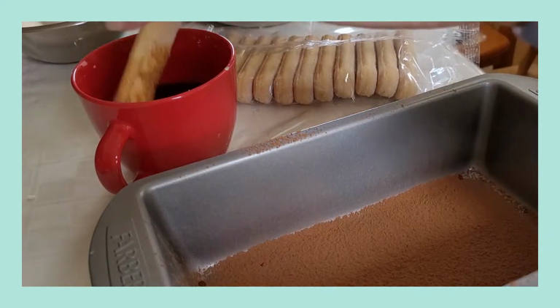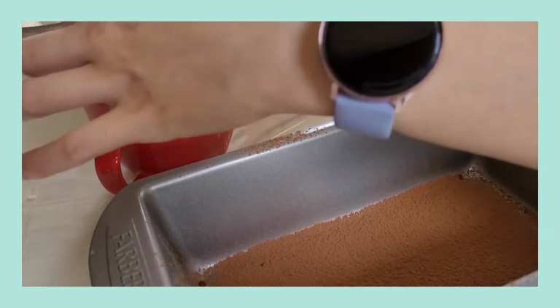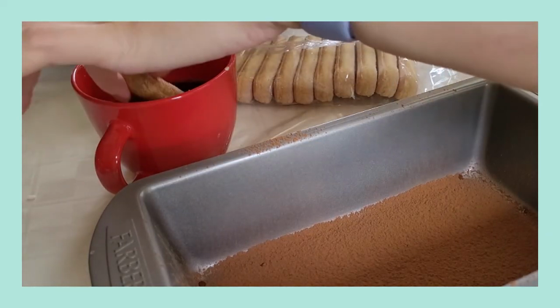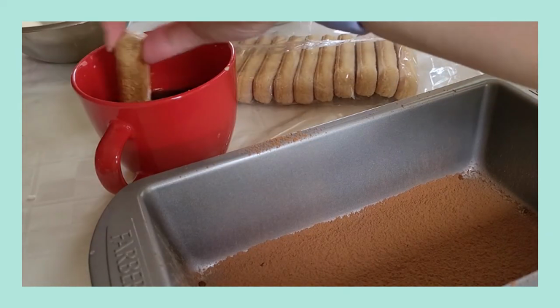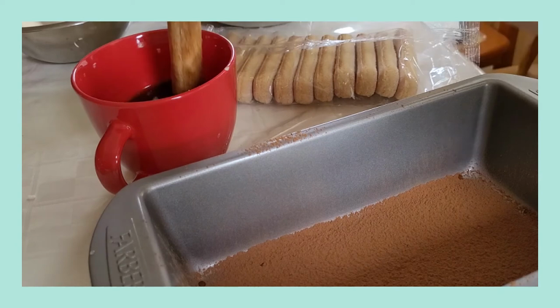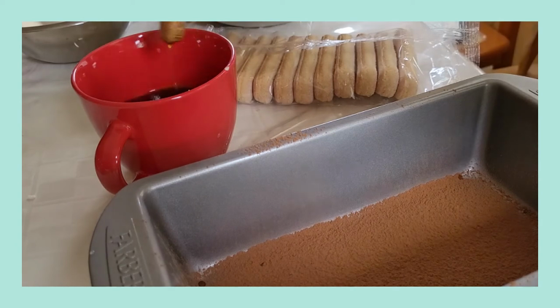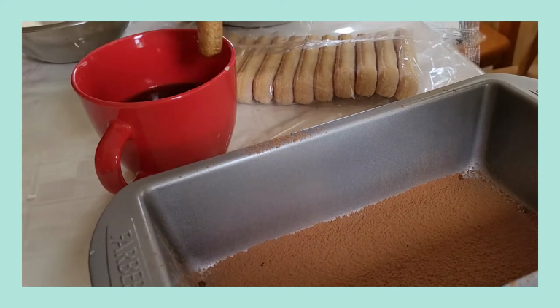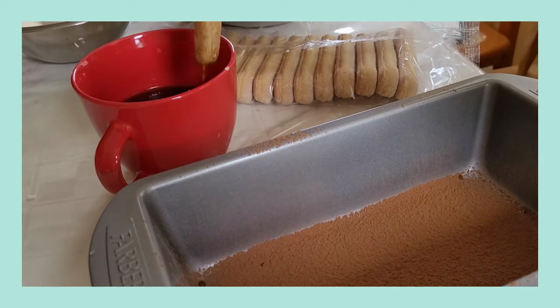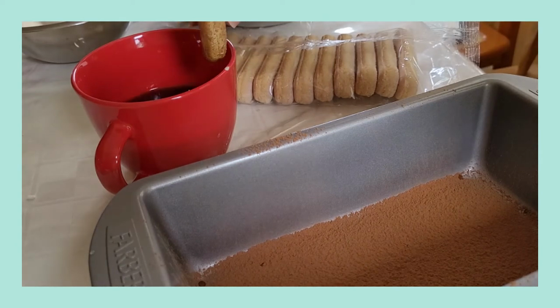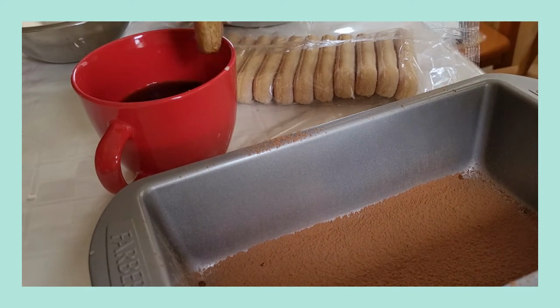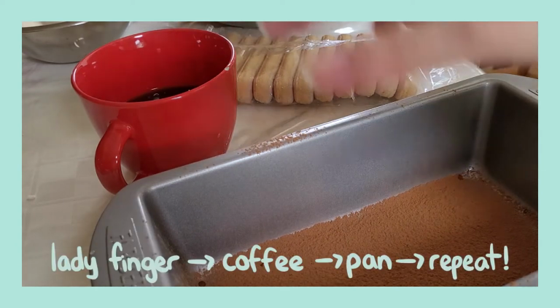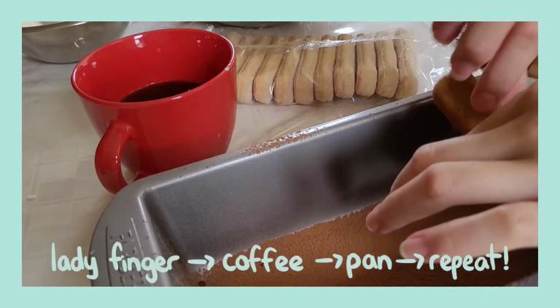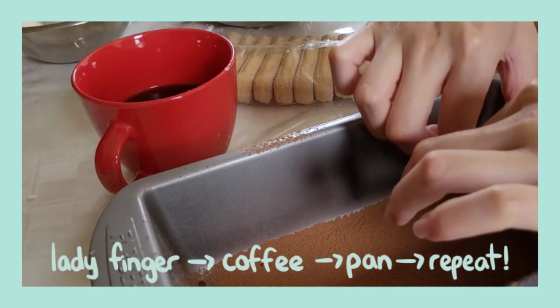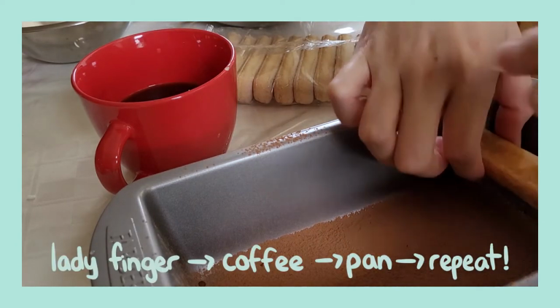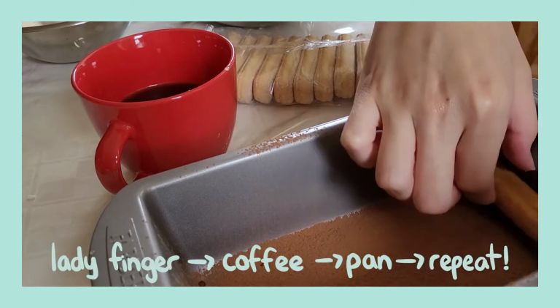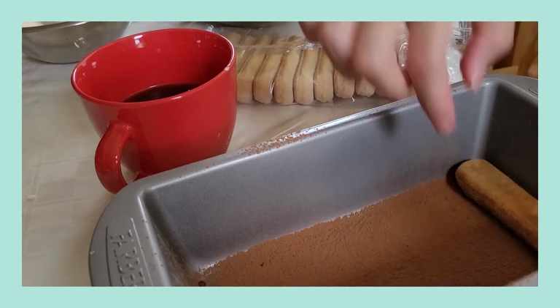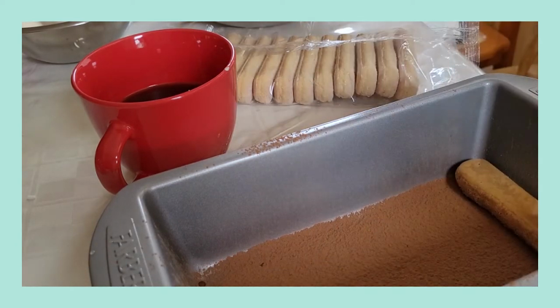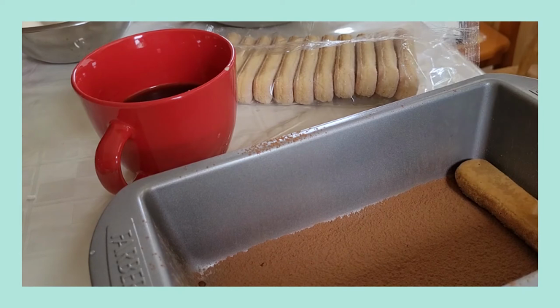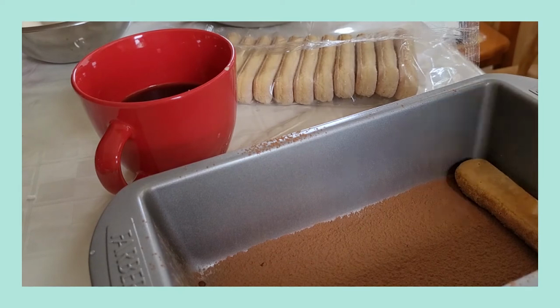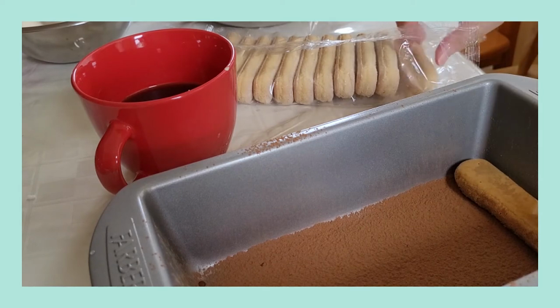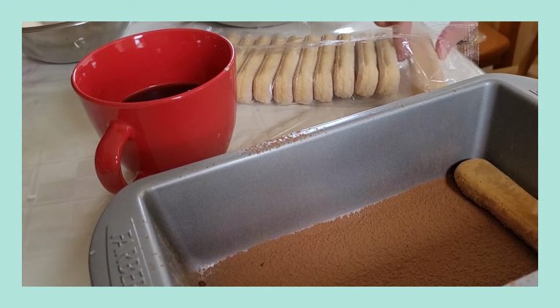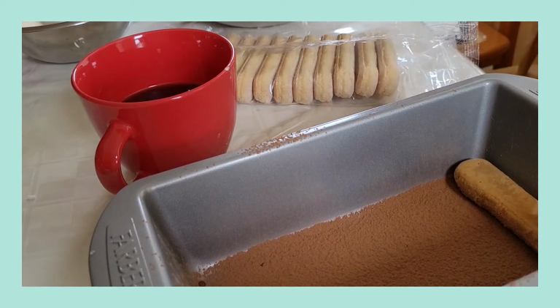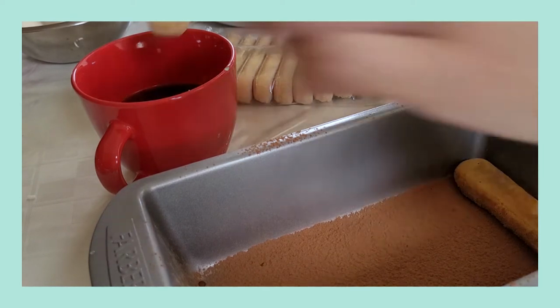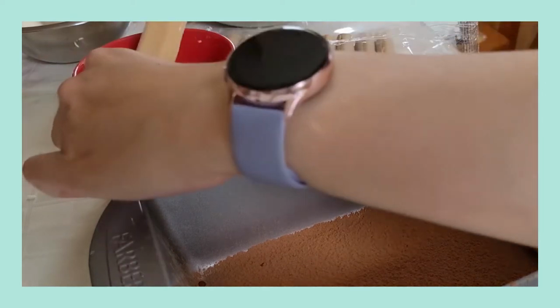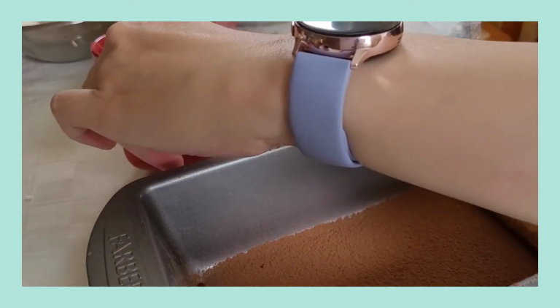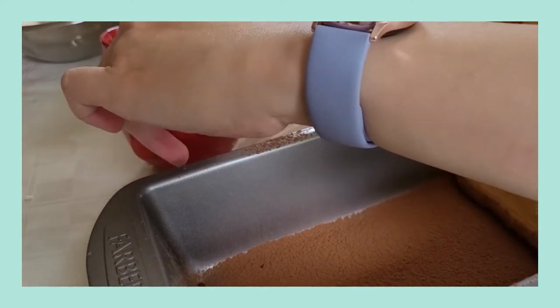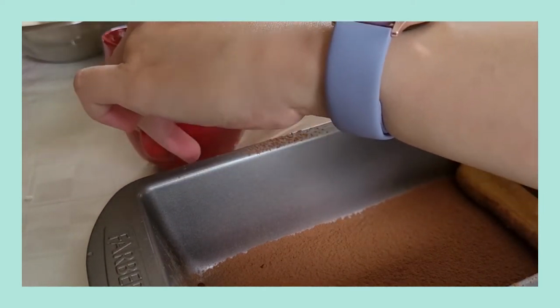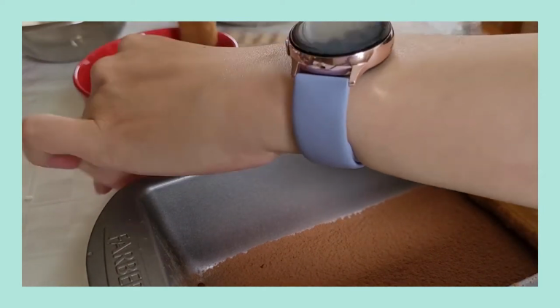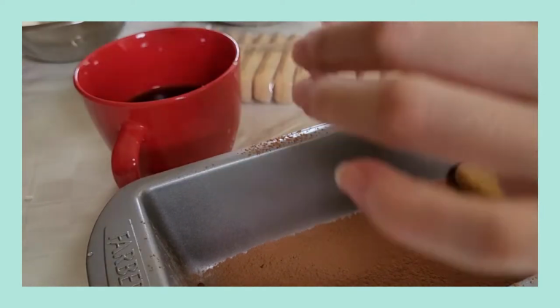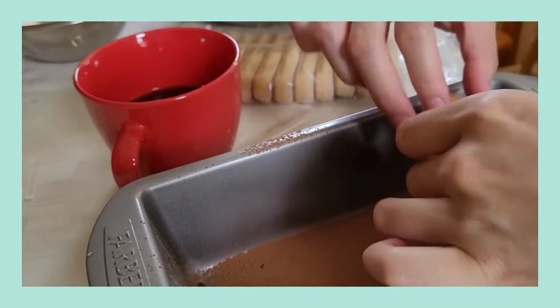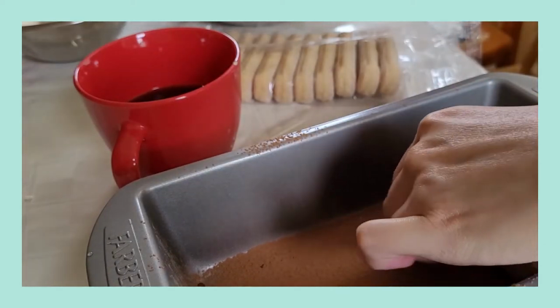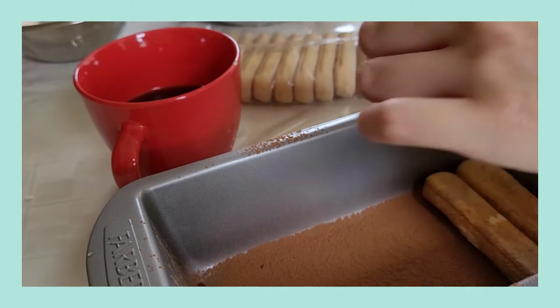Once it is thoroughly dusted, we can move on to assembling. To assemble, you're gonna quickly dip a ladyfinger into your coffee and then place it into your pan. You're gonna just keep doing that until the whole bottom layer of your pan is filled with ladyfingers.